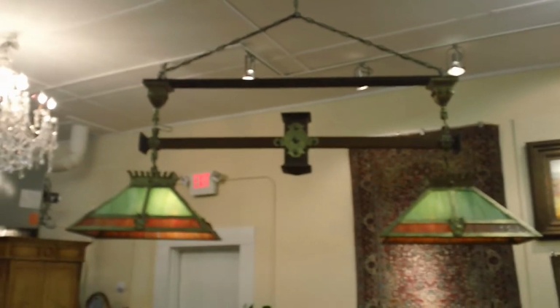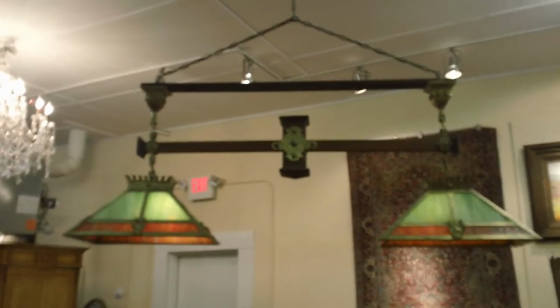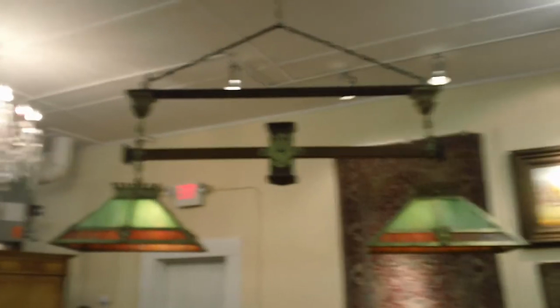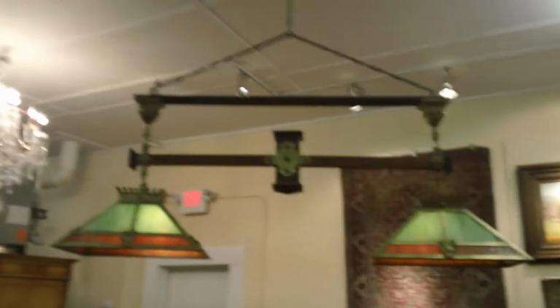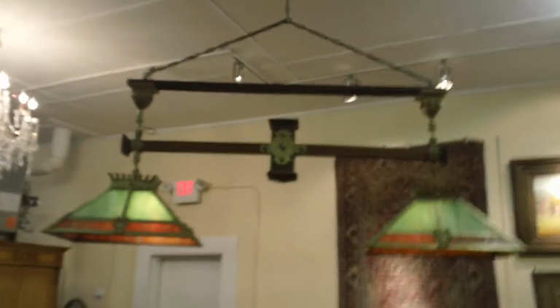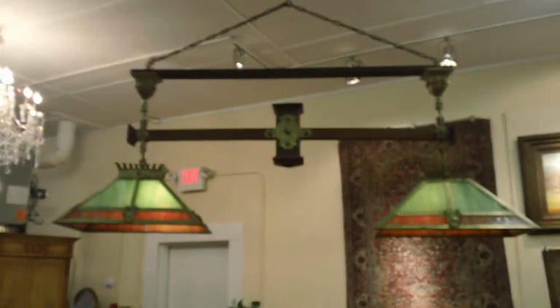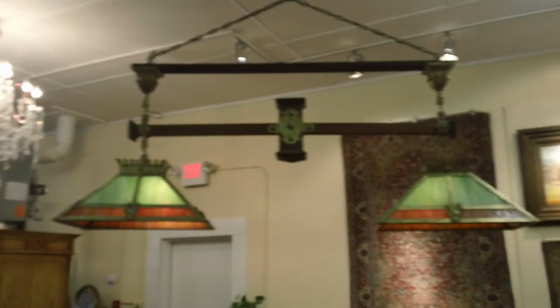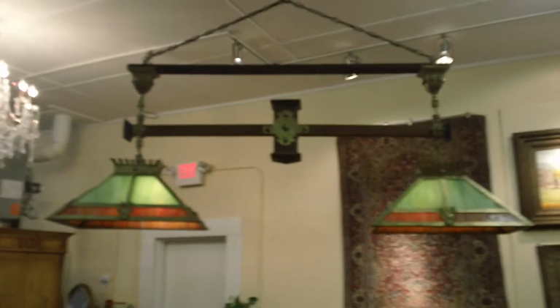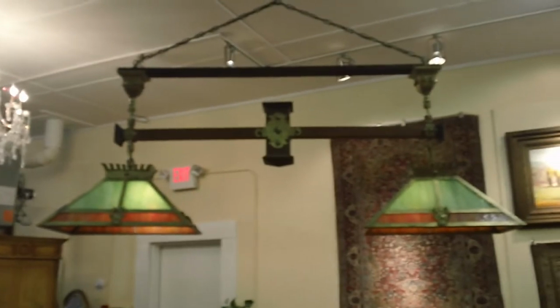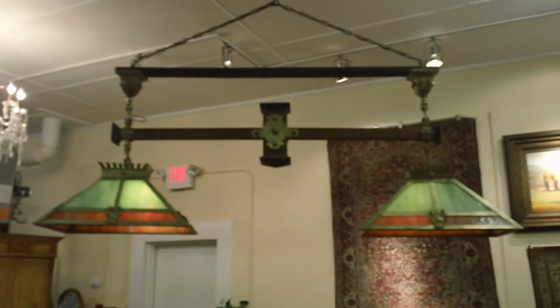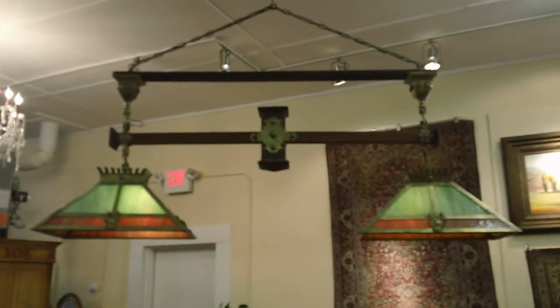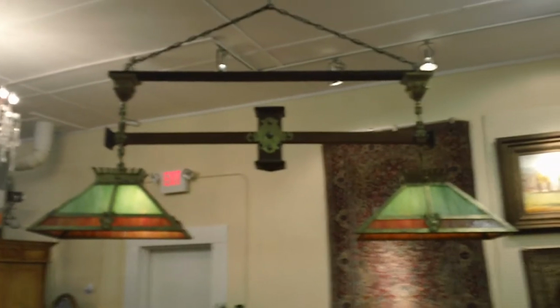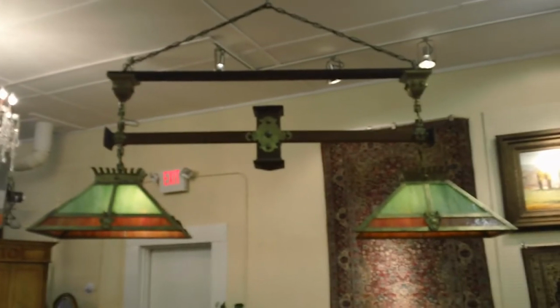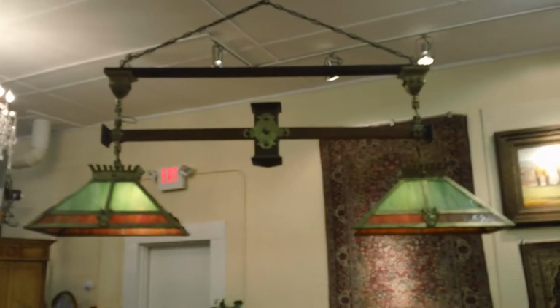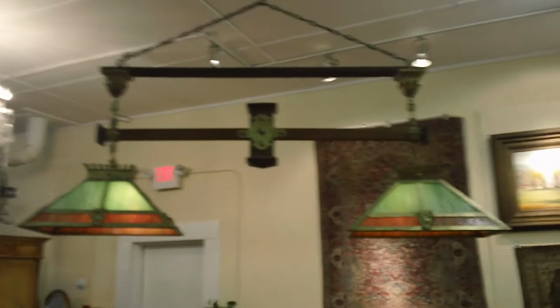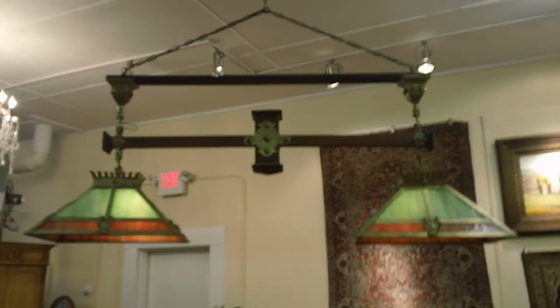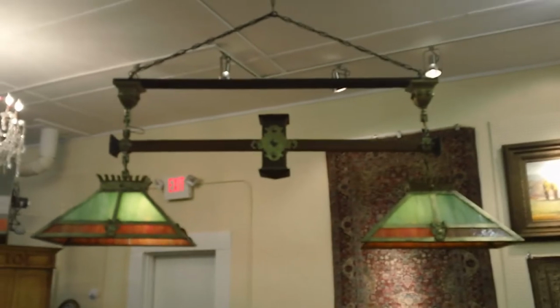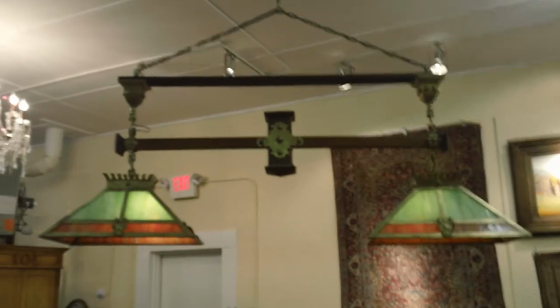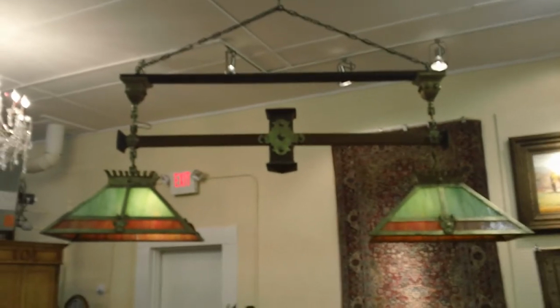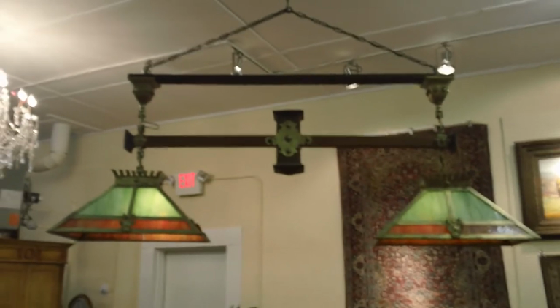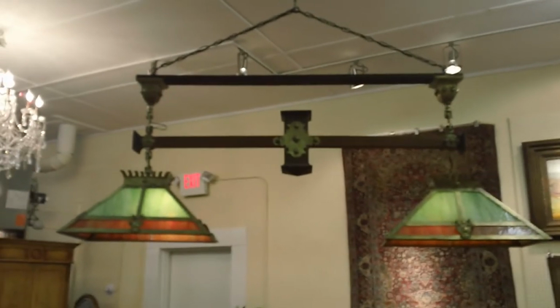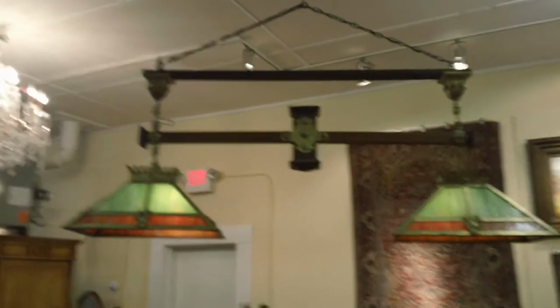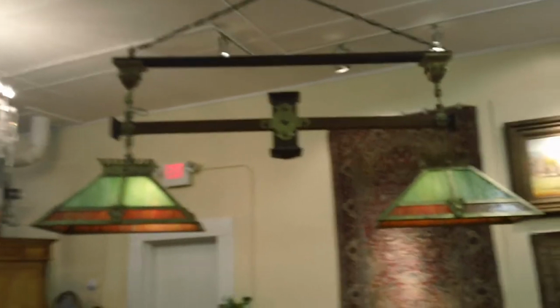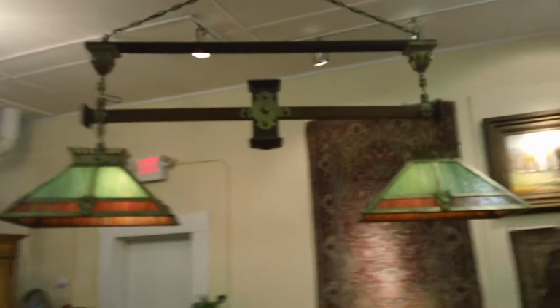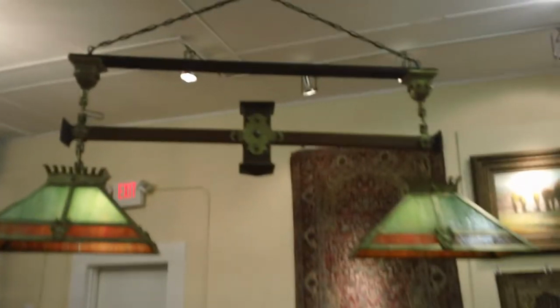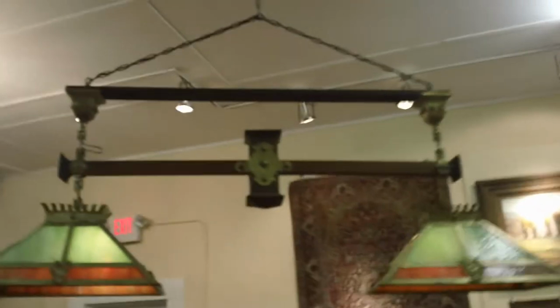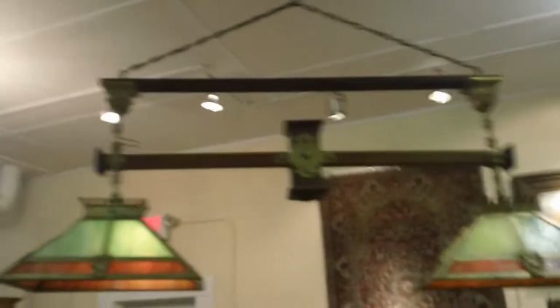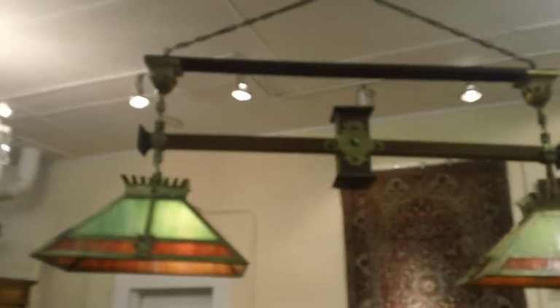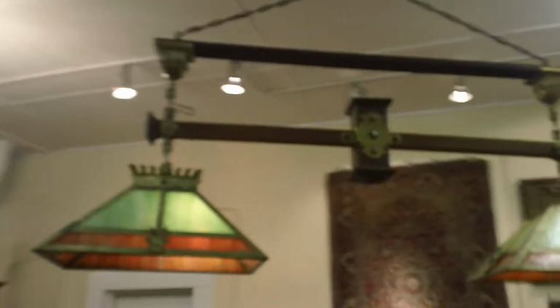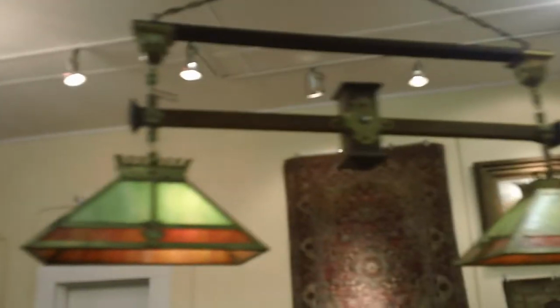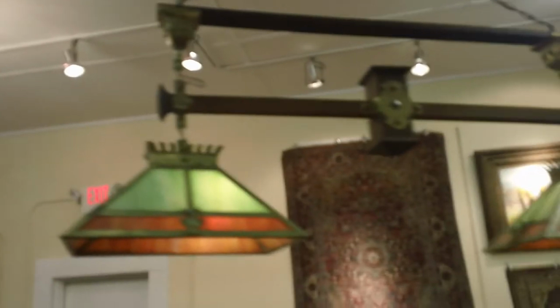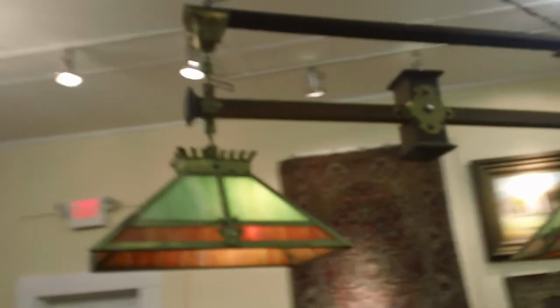Here at Millhouse Antiques in Long Branch, New Jersey, I'm actually proud to show you a kind of a very rare item.